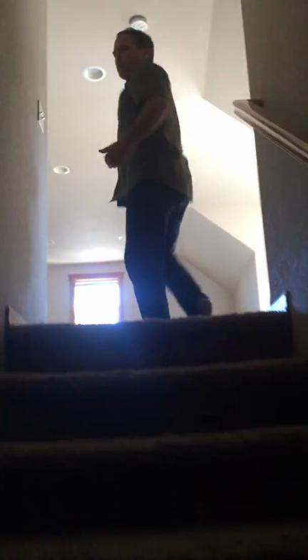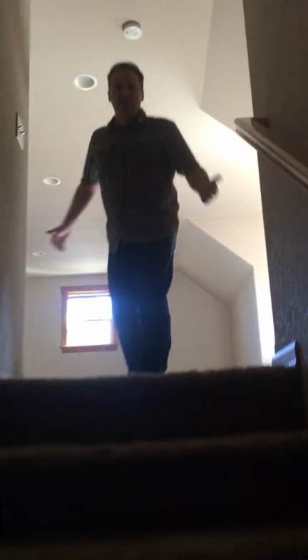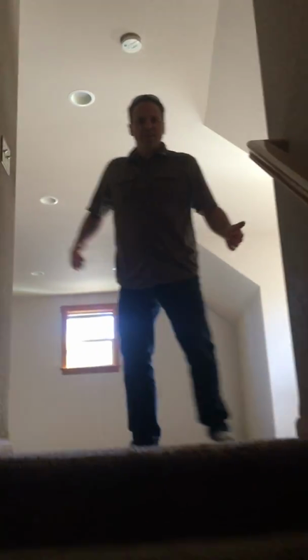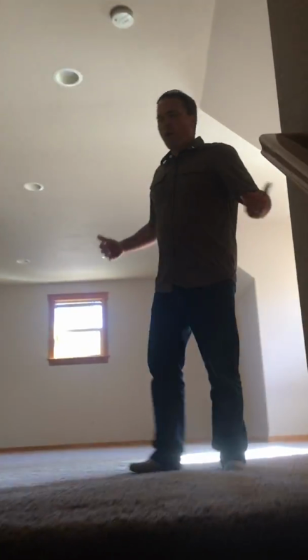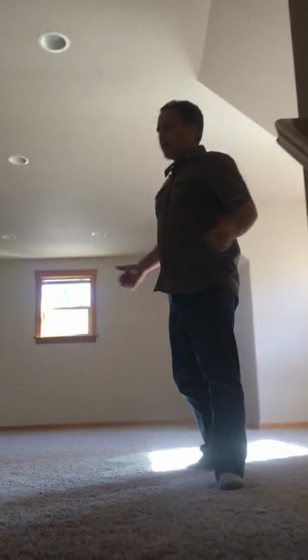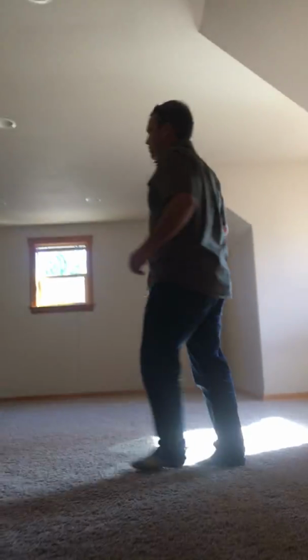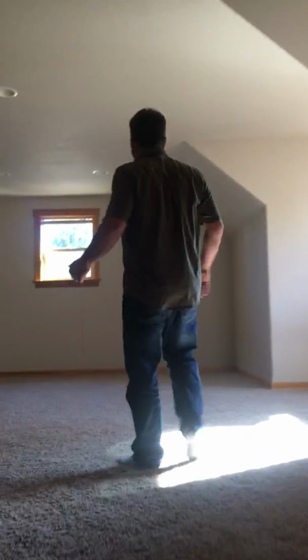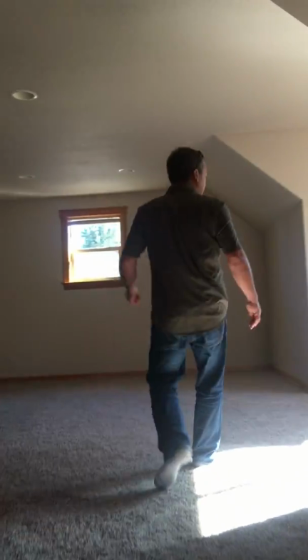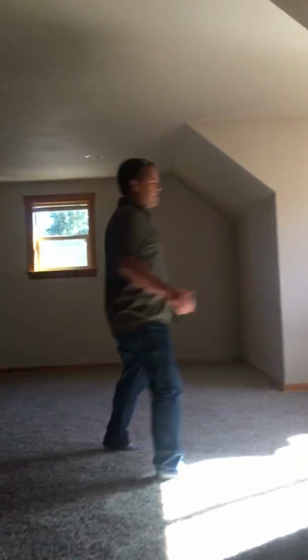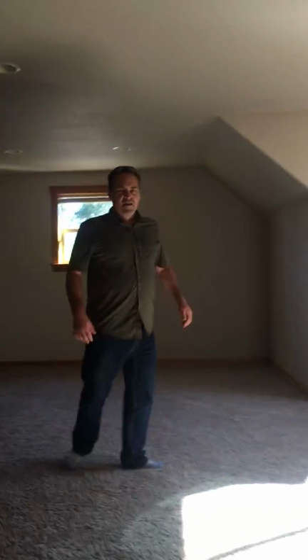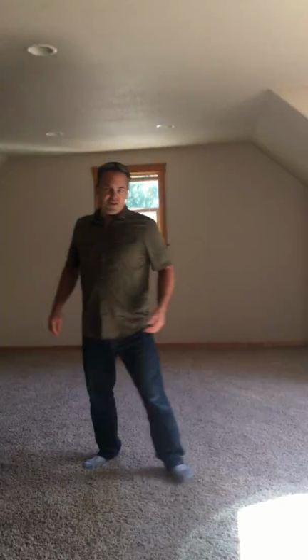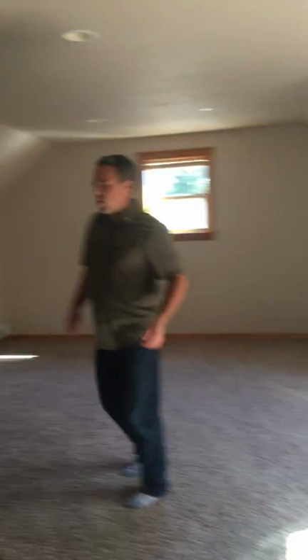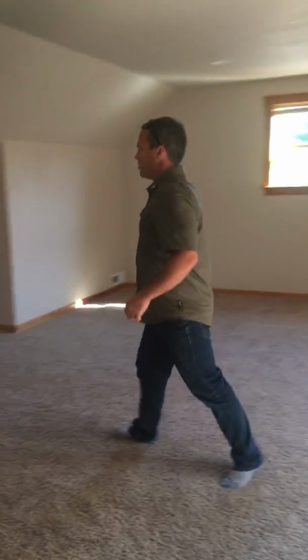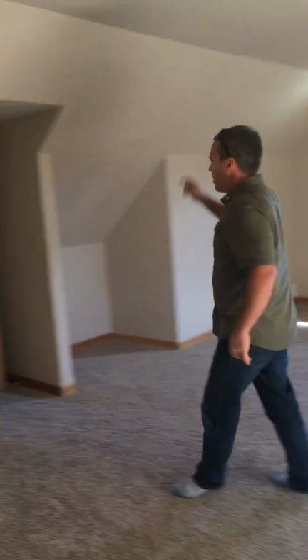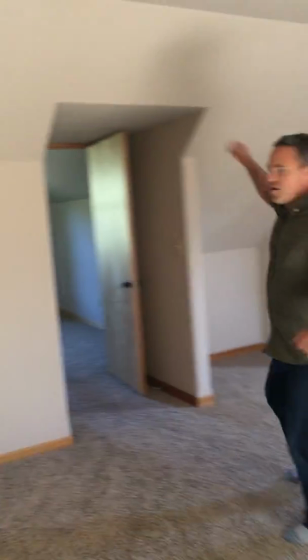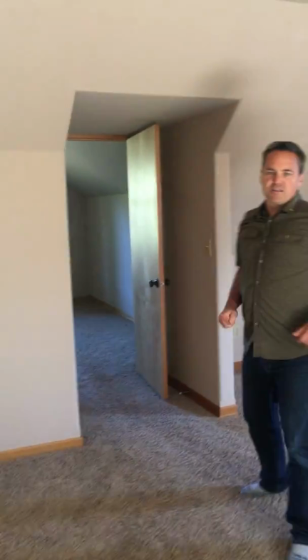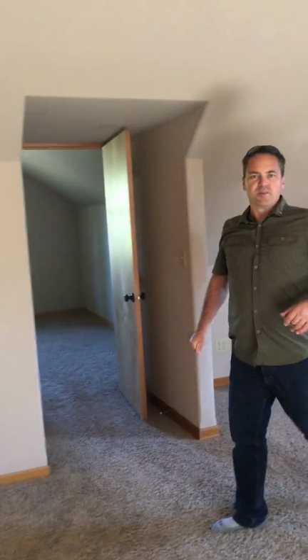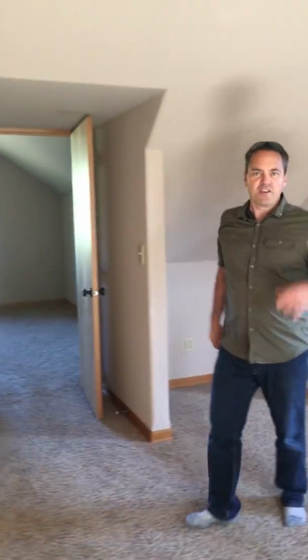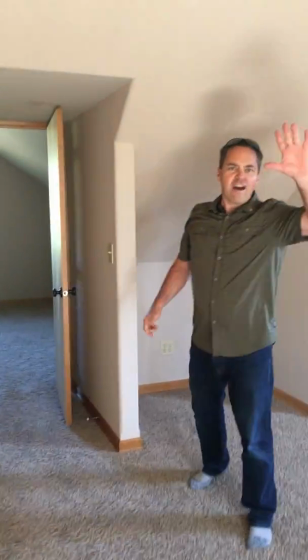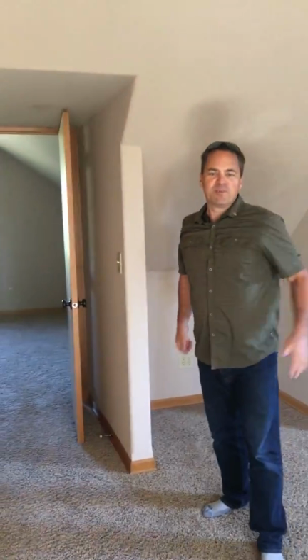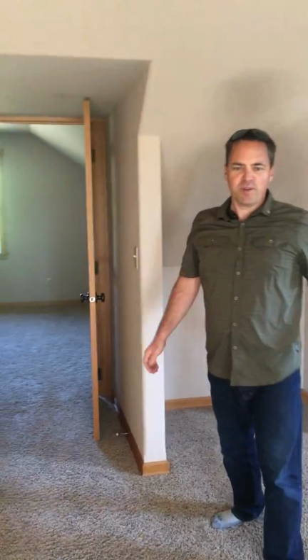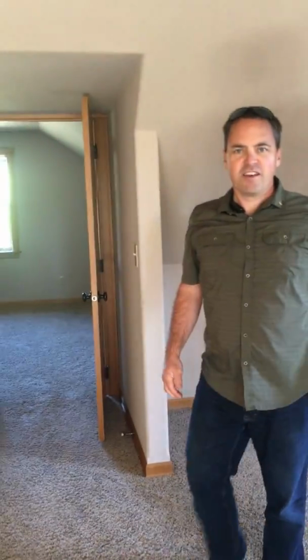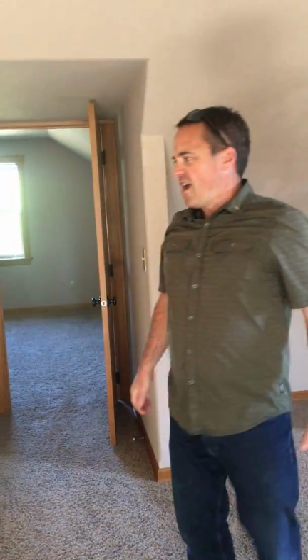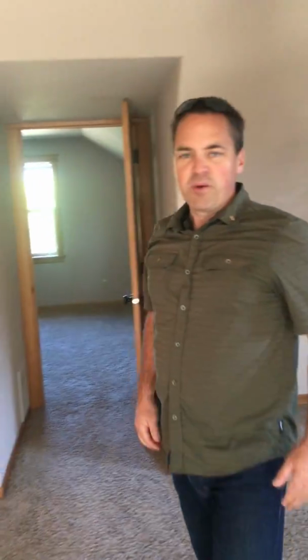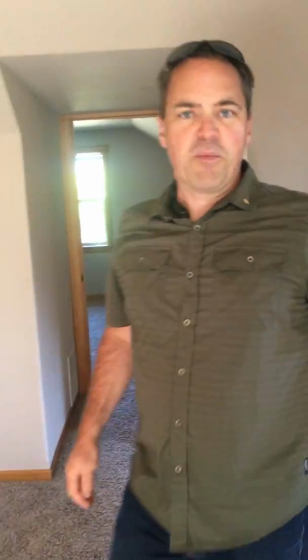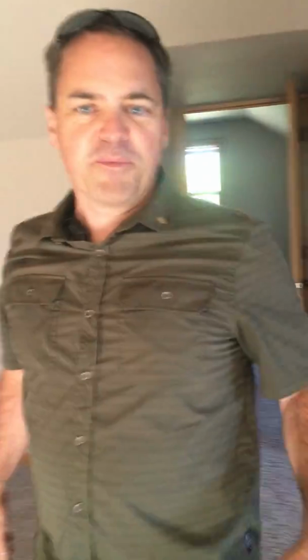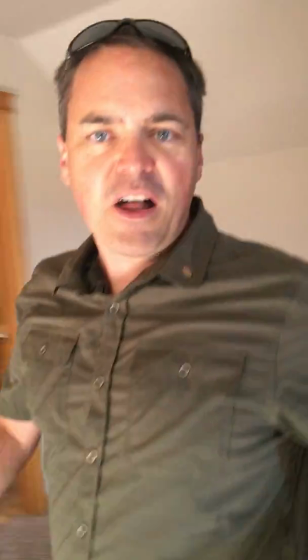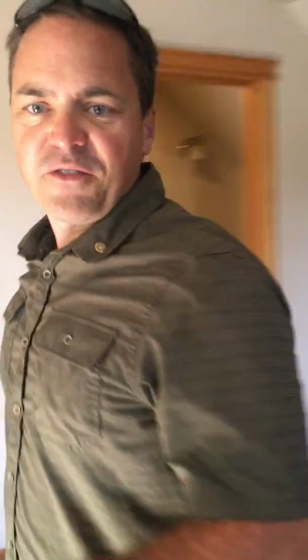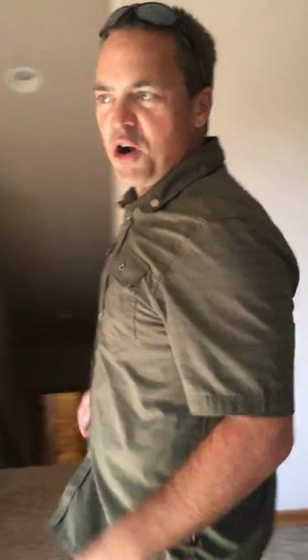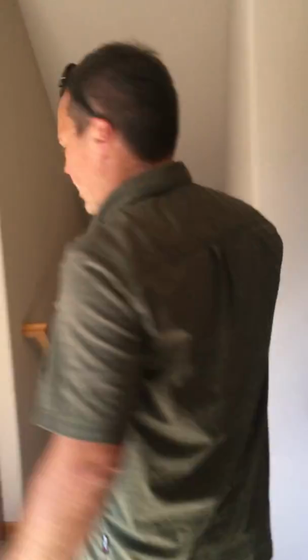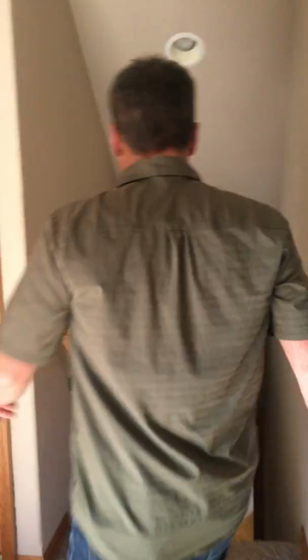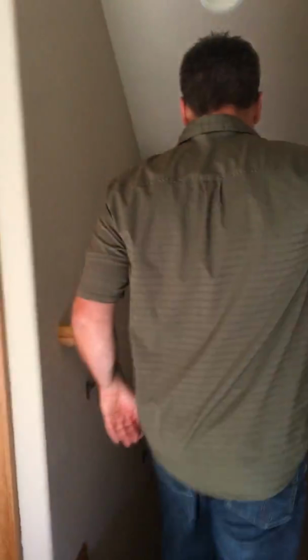We're above the garage — bonus room. Wait a minute, not just one bonus room, two bonus rooms, giving you five bedrooms in this place. This place is humongous. Follow me out the front door real quick and I'll show you the front.